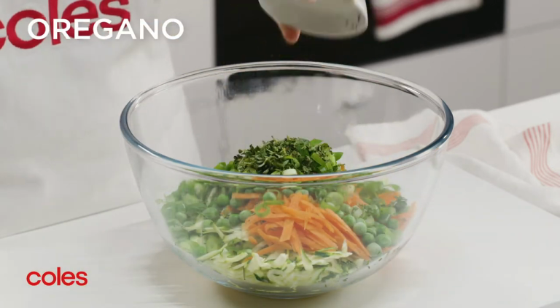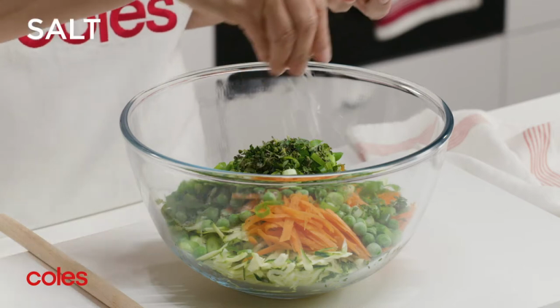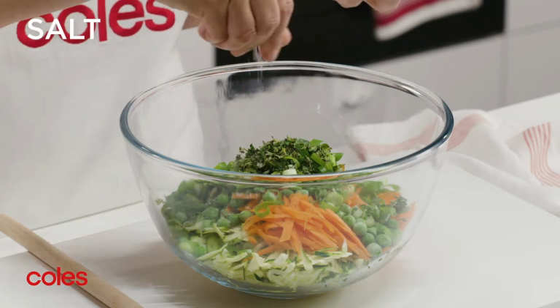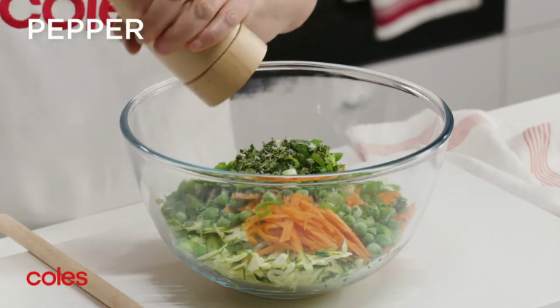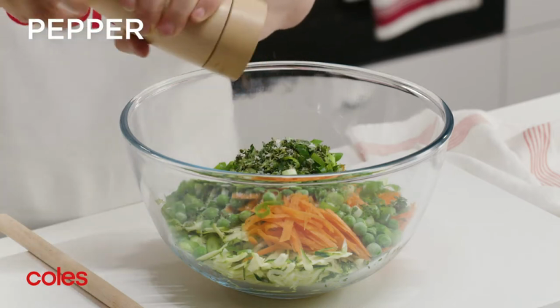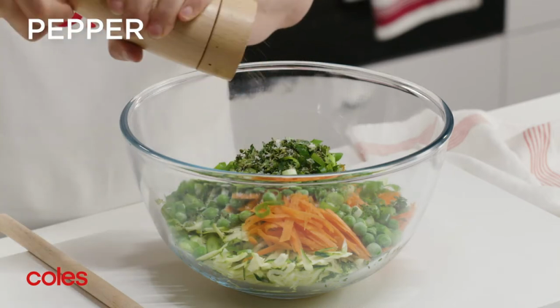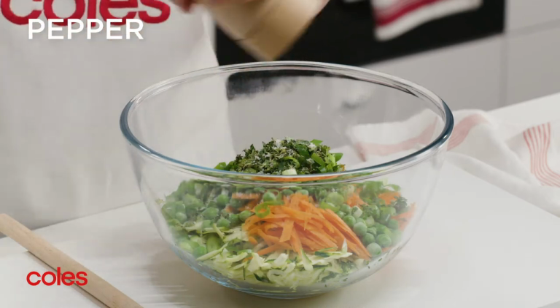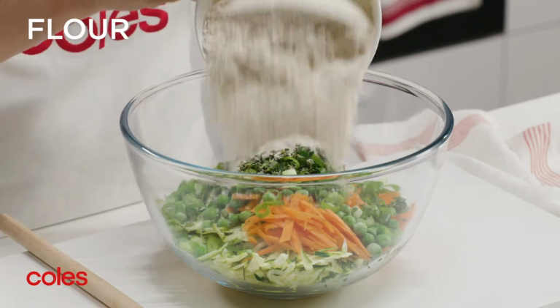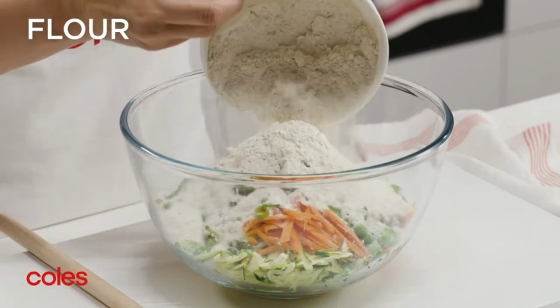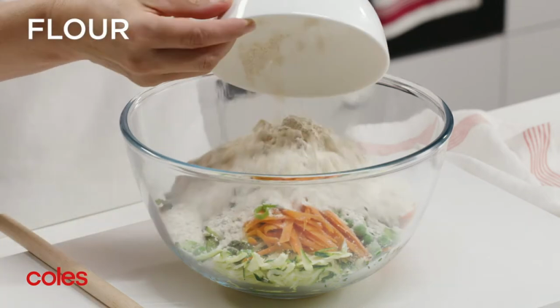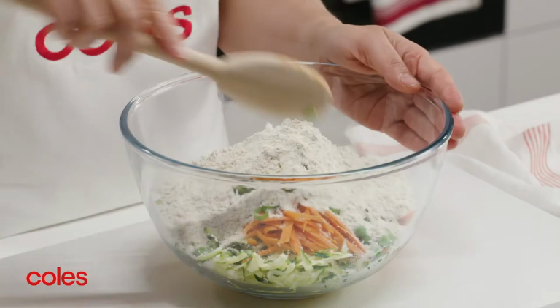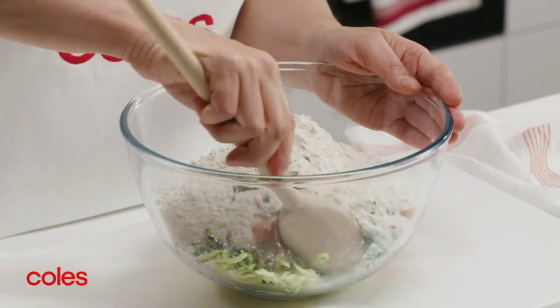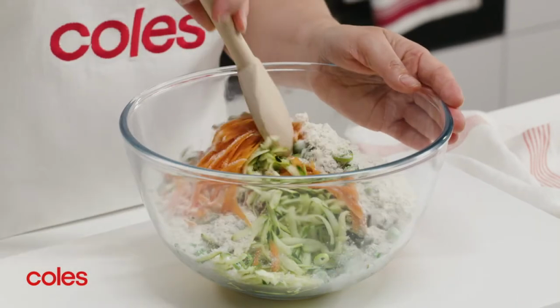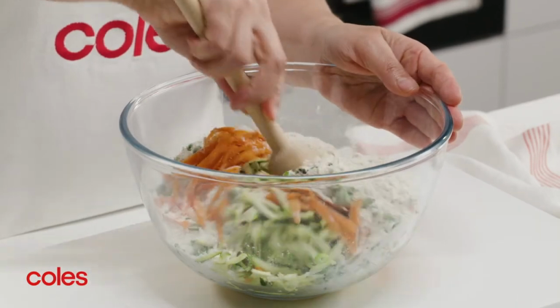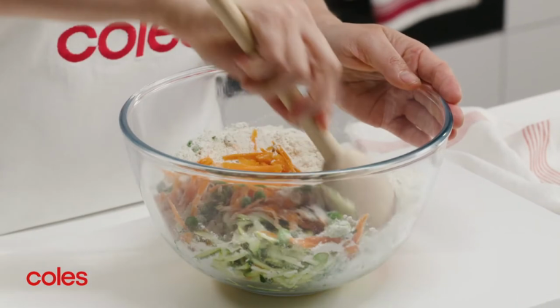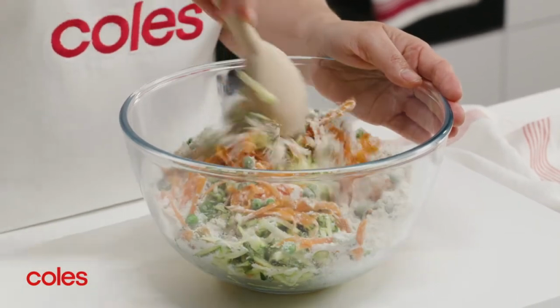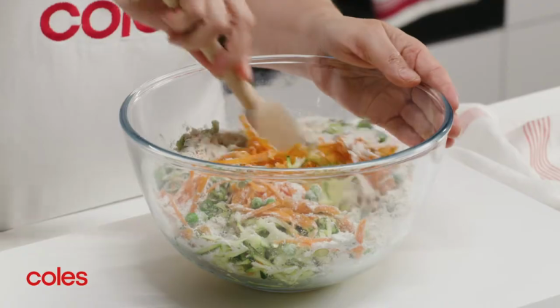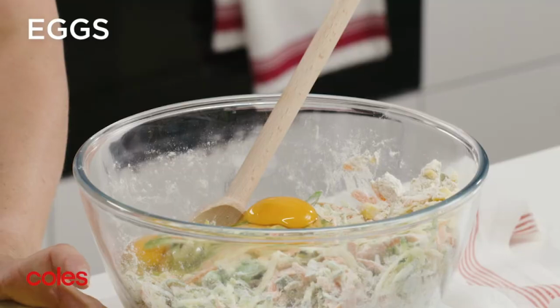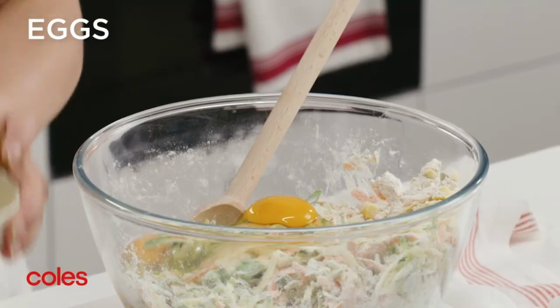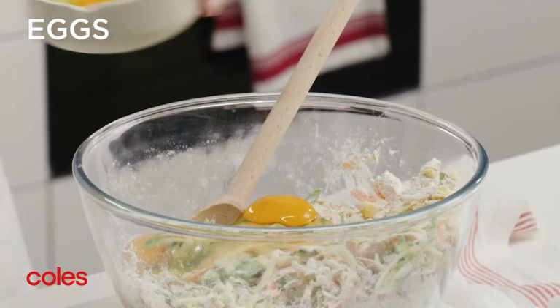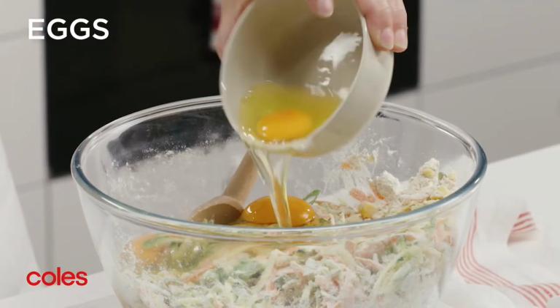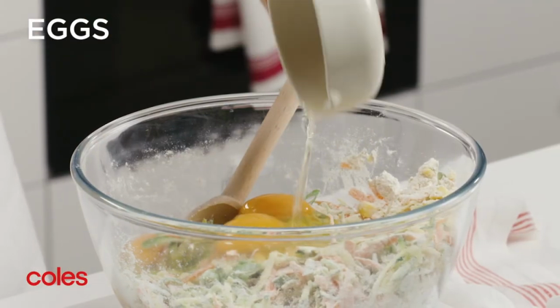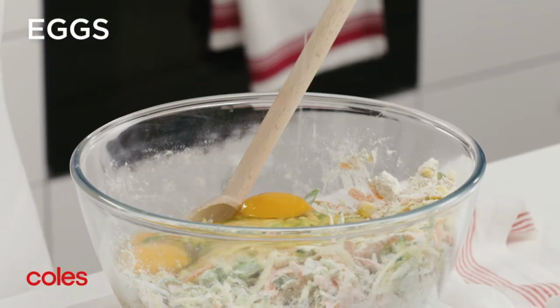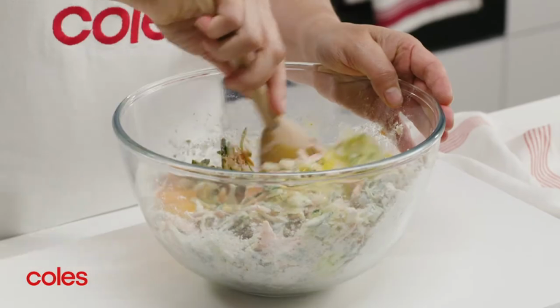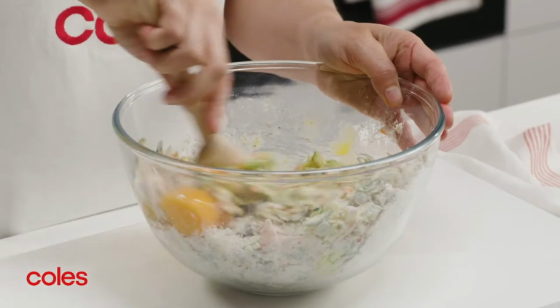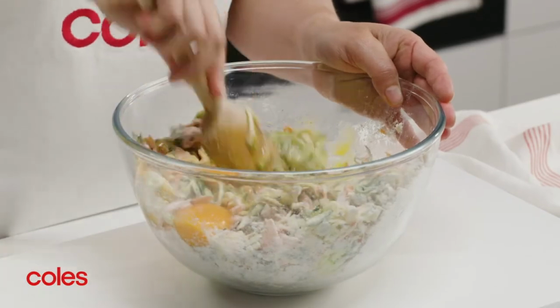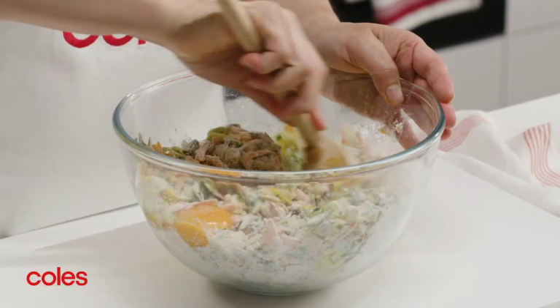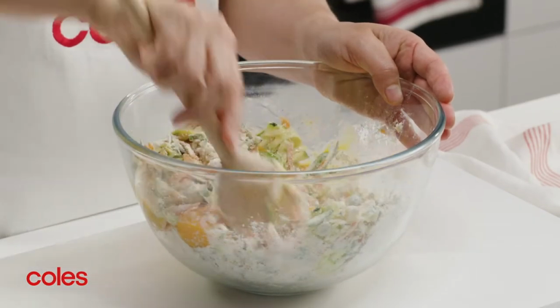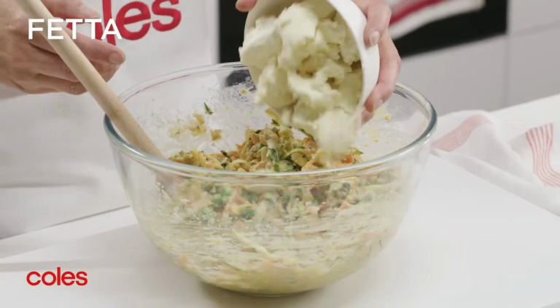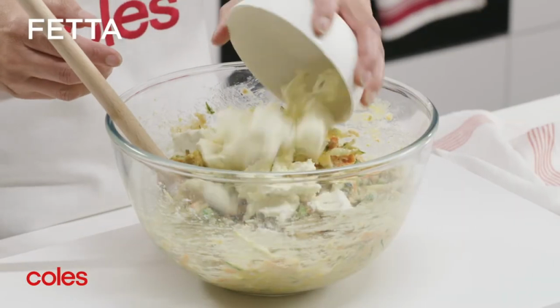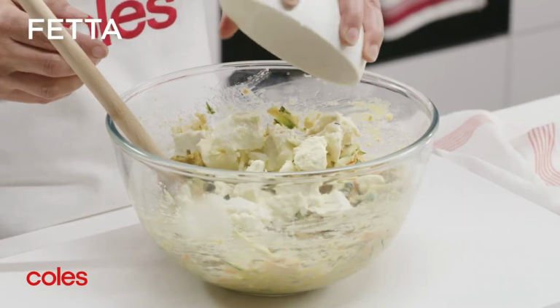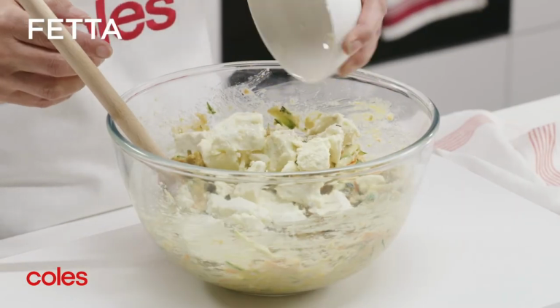Season with salt and pepper. Add the flour and stir to combine. Add the eggs and stir until just combined. Then fold in one cup of the feta.